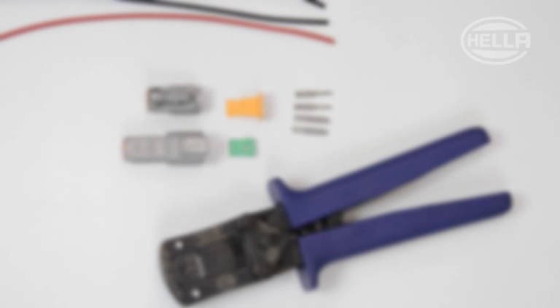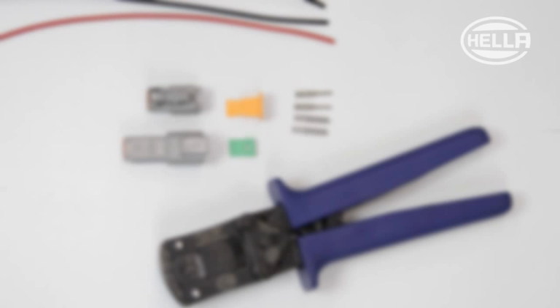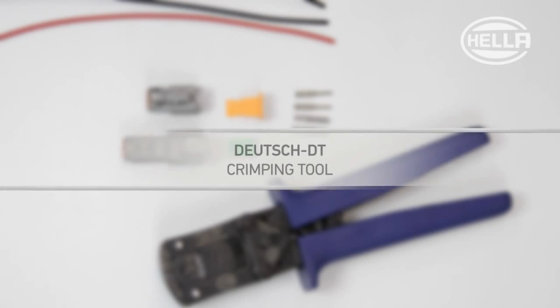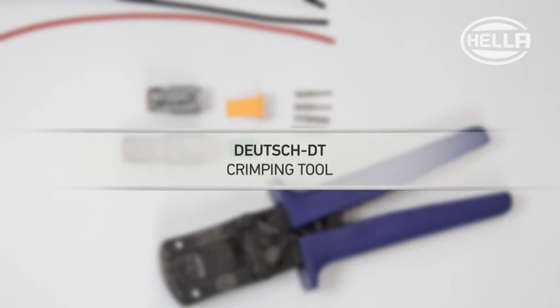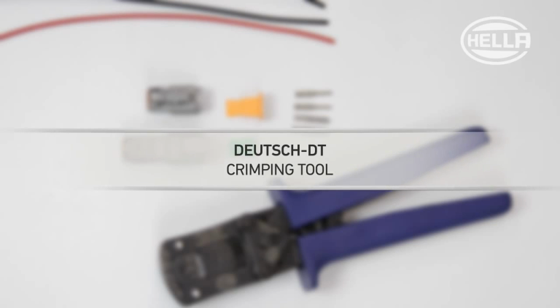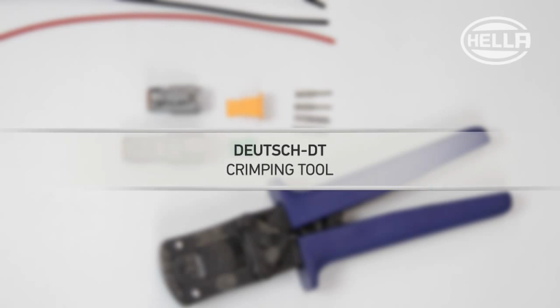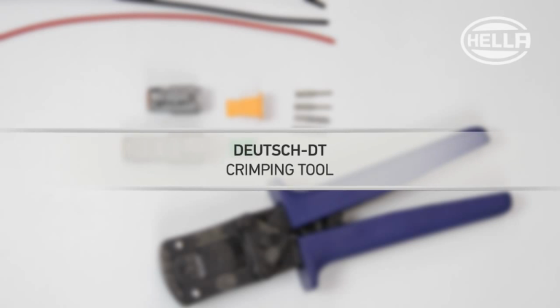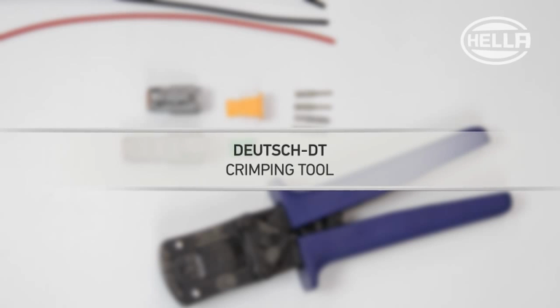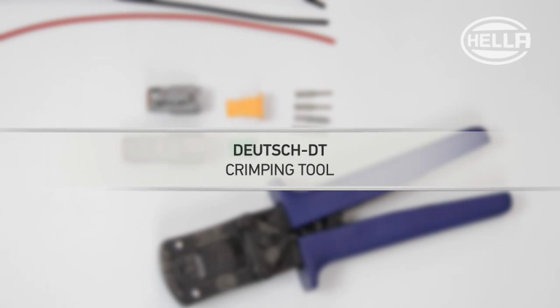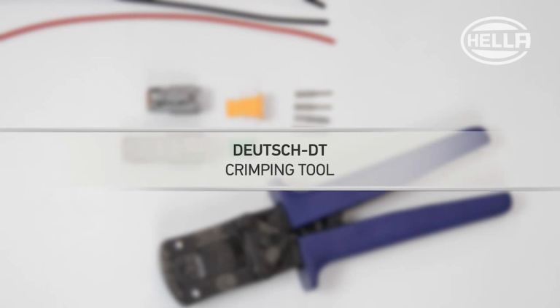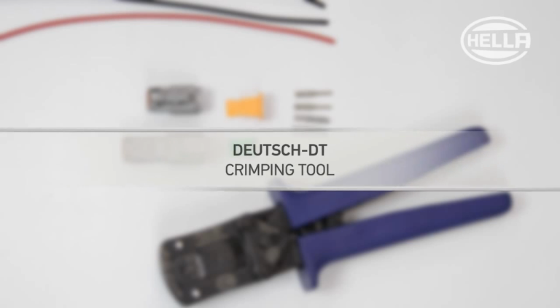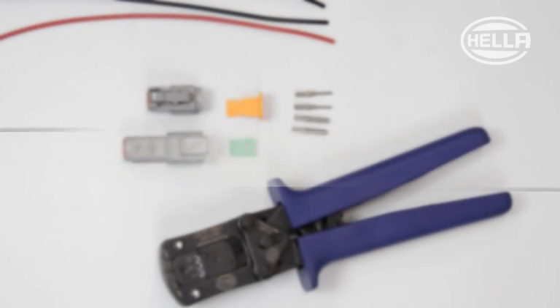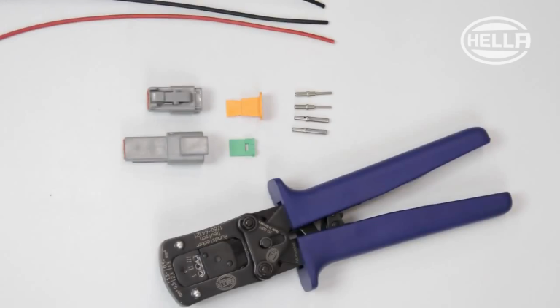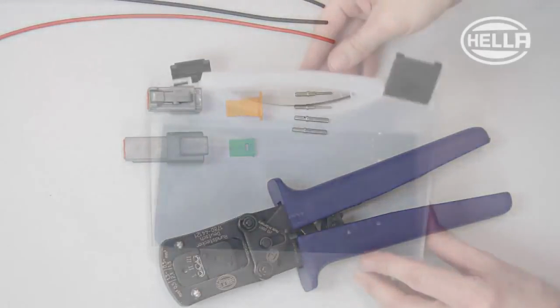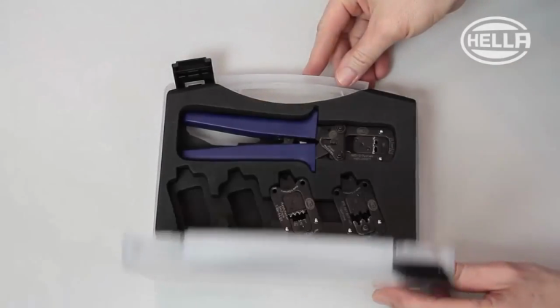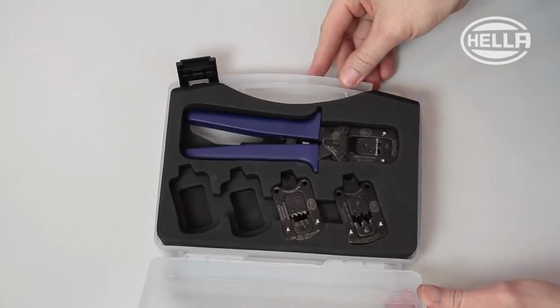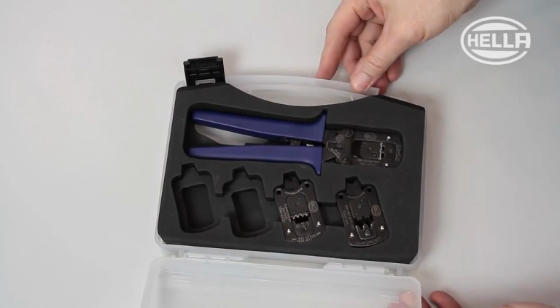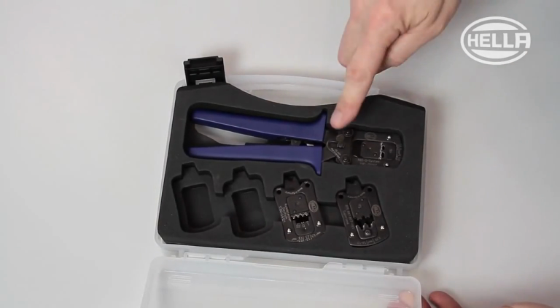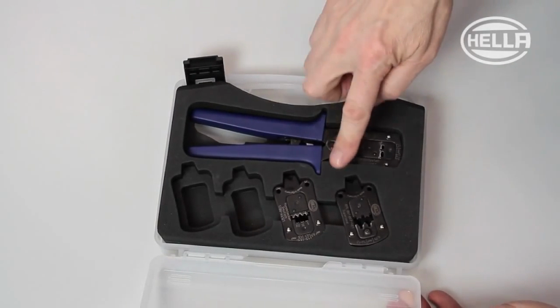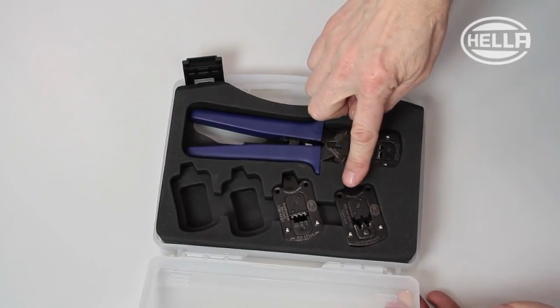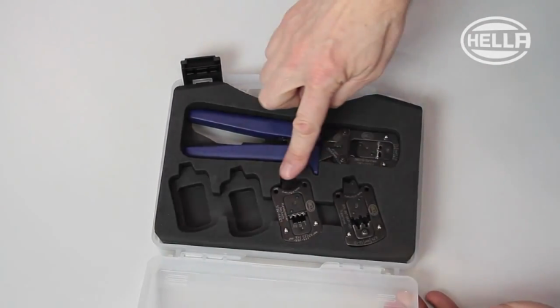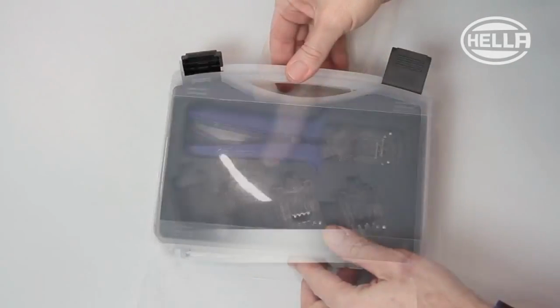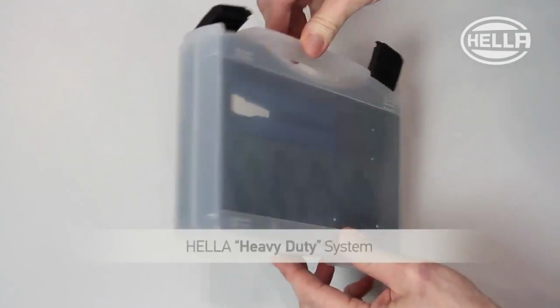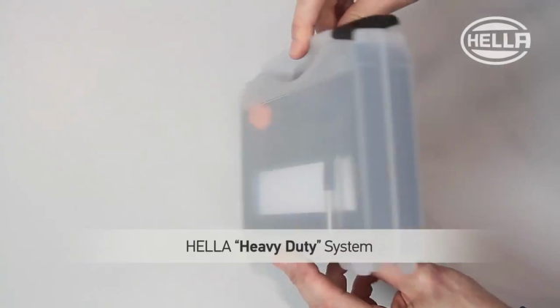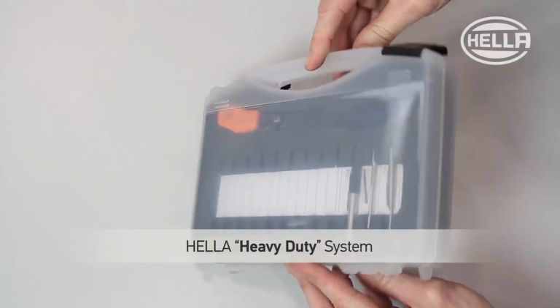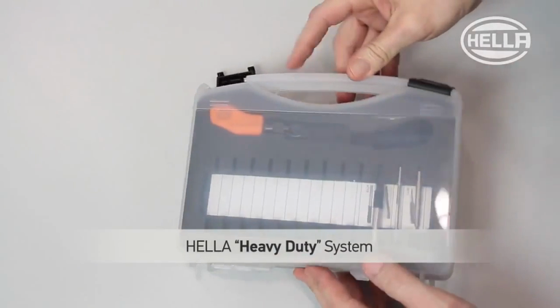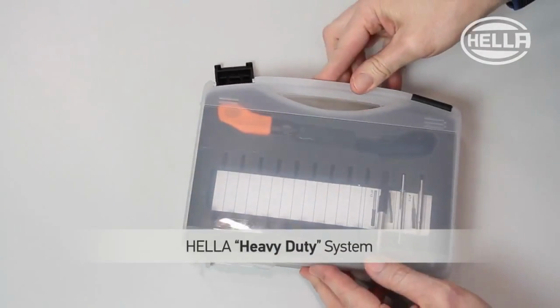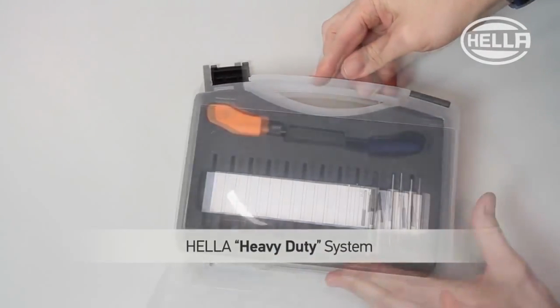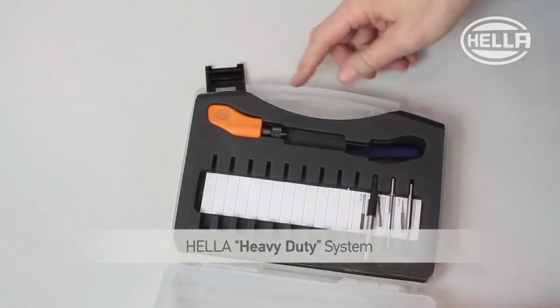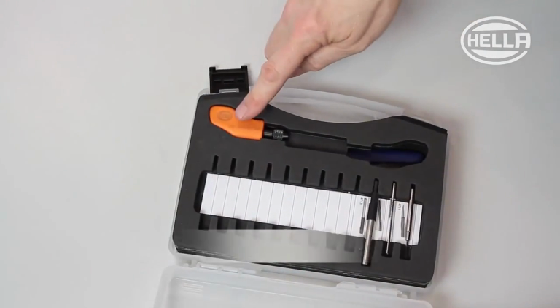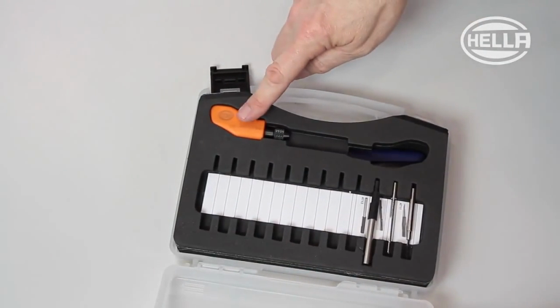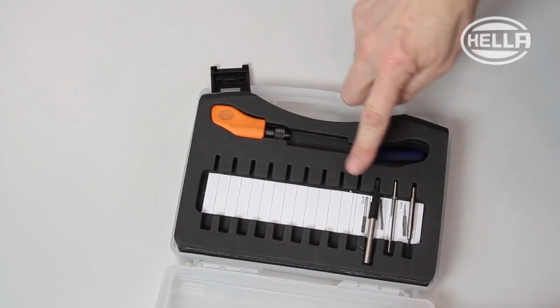In this video we will show you how to create a DT plug connection quickly and easily. The tool required to do this properly is part of the Heller heavy duty system, which can be put together and extended as required by the individual user.